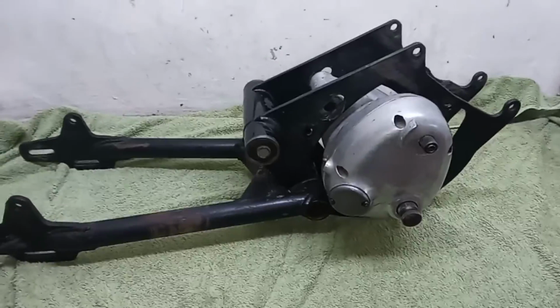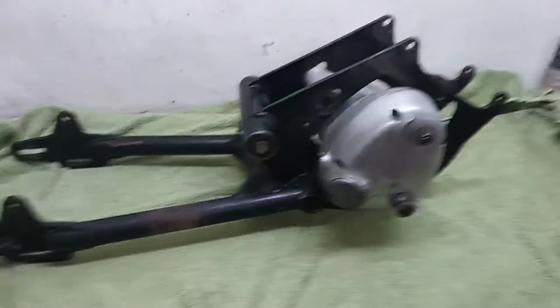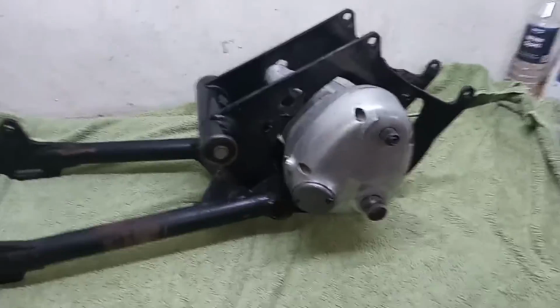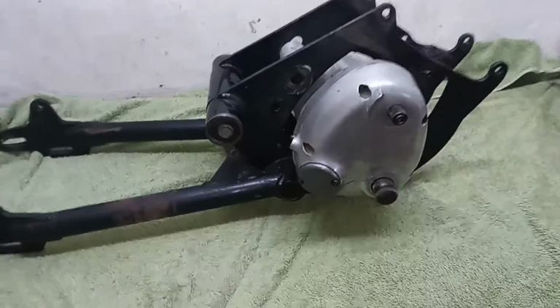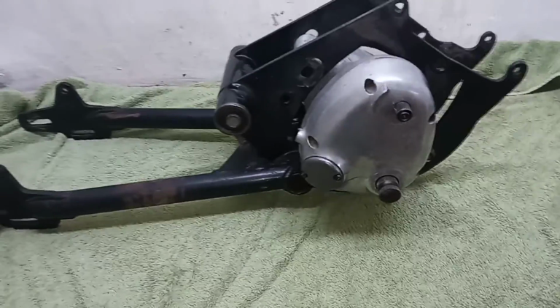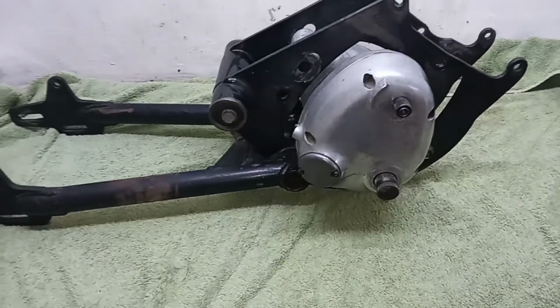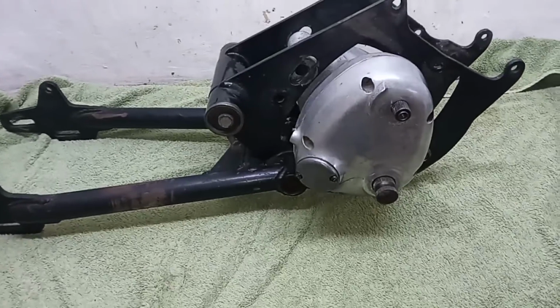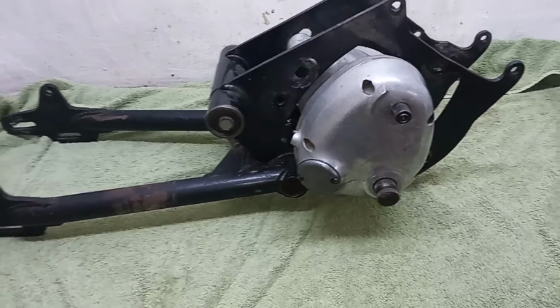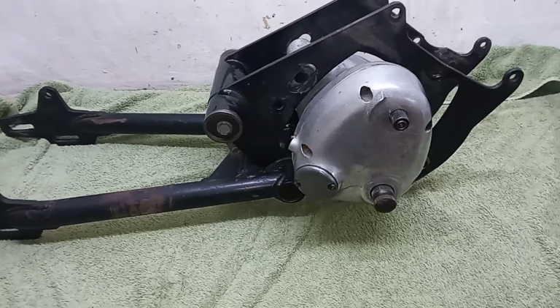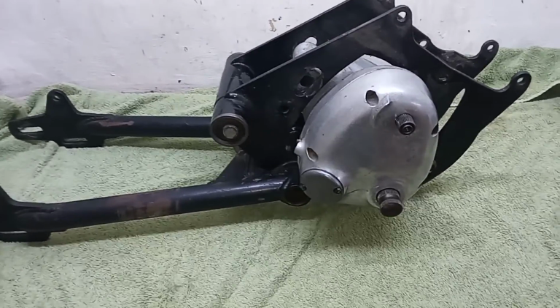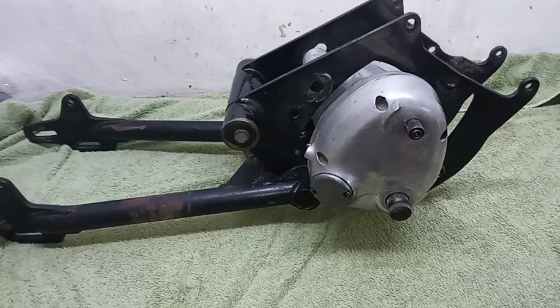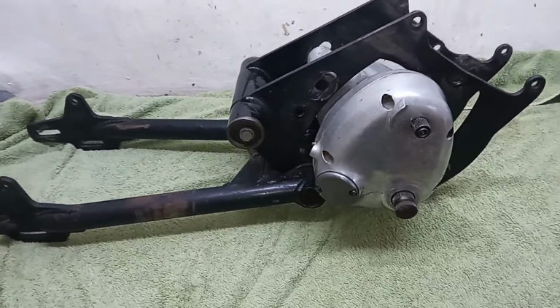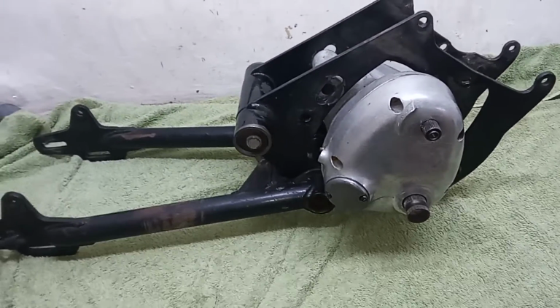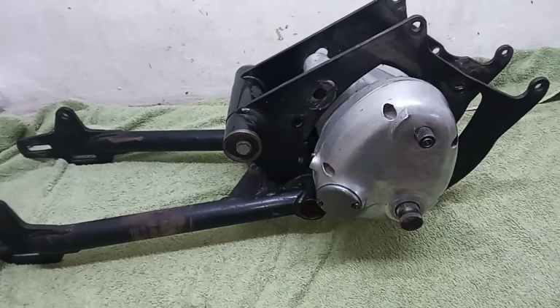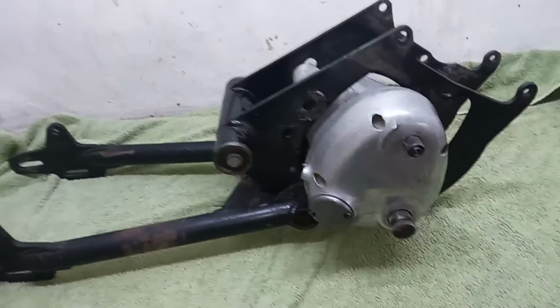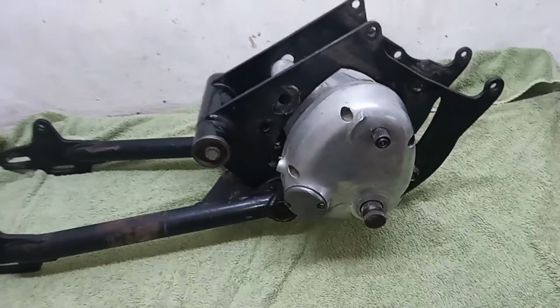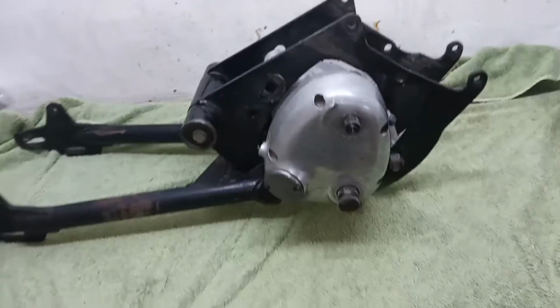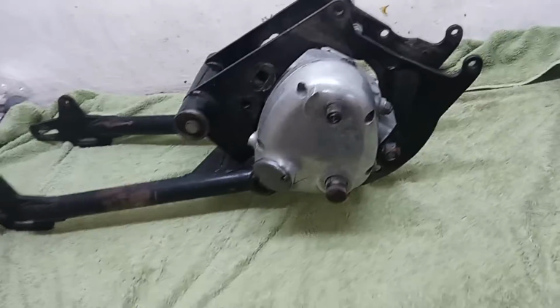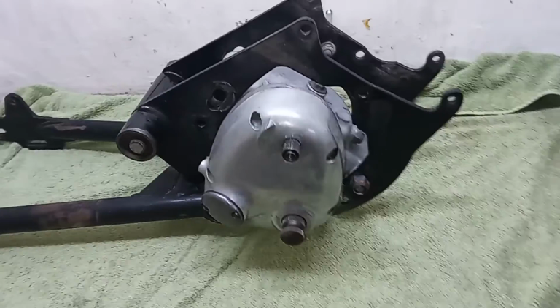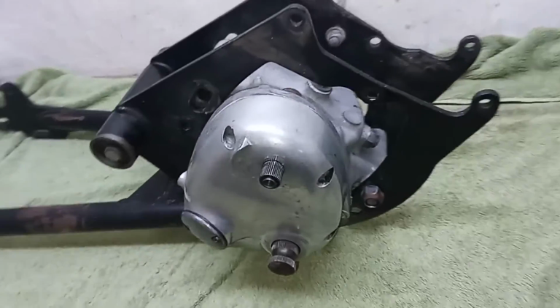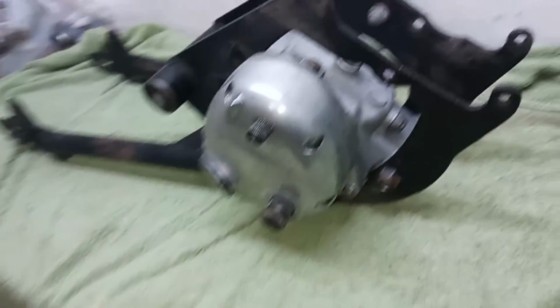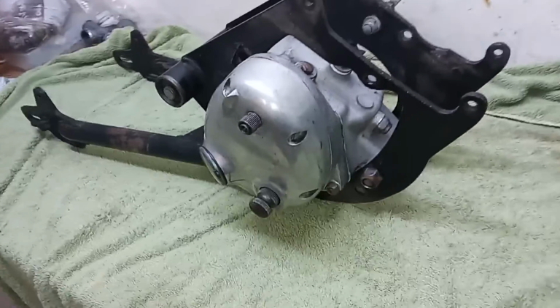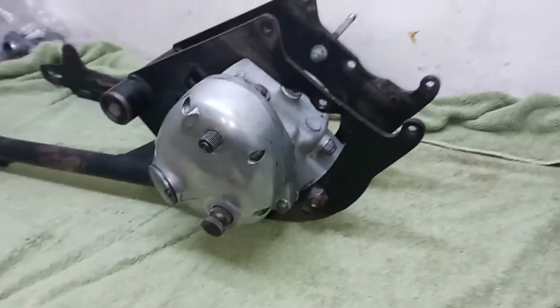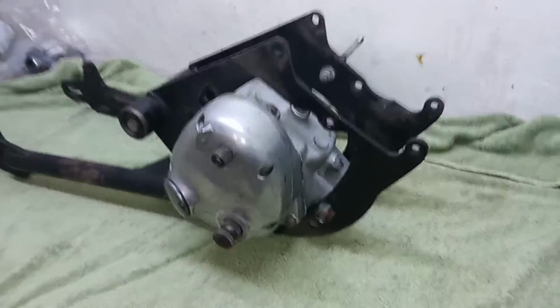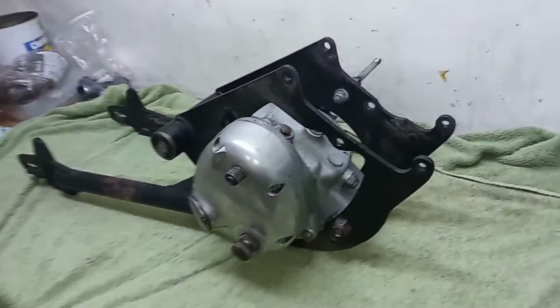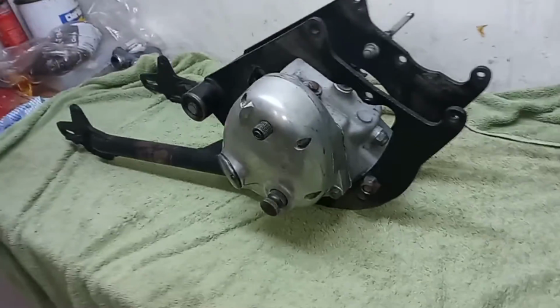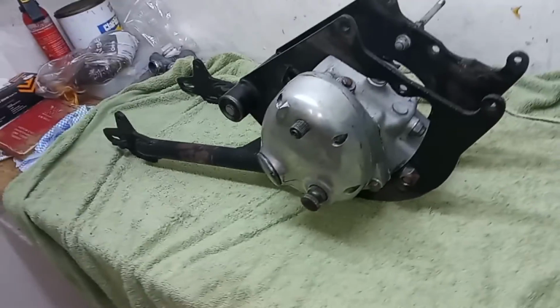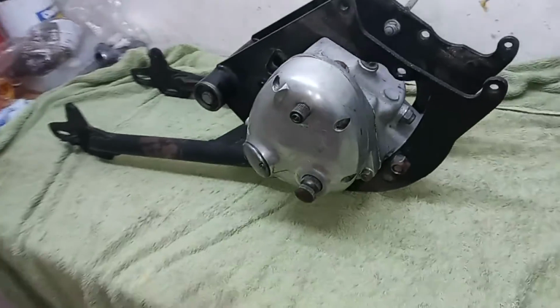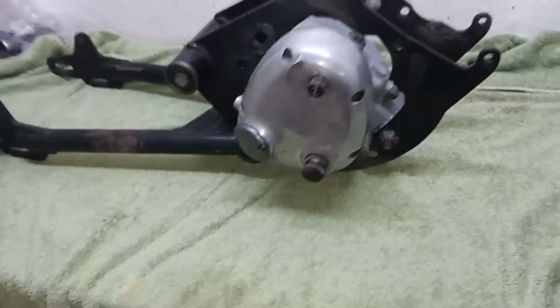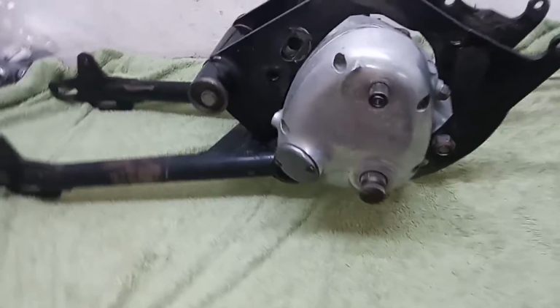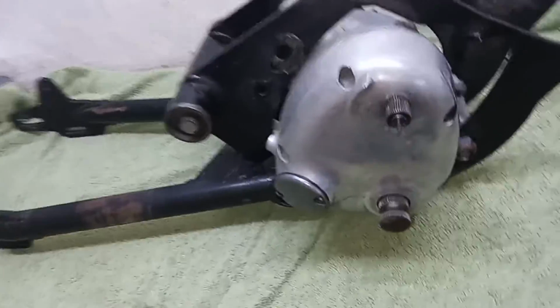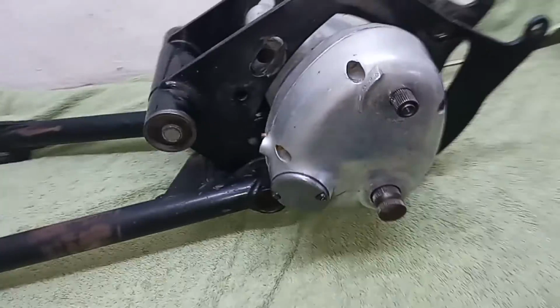Now we've got all the parts sent off to the engineers, which was a priority. We're now going to turn our attention to the gearbox, which is still in the cradle as you can see.